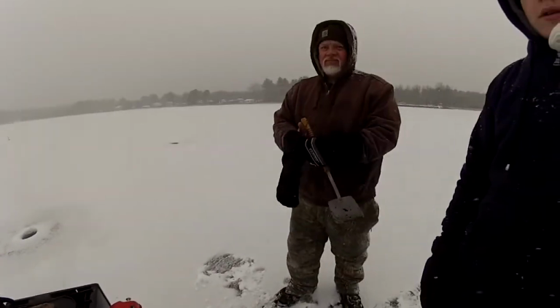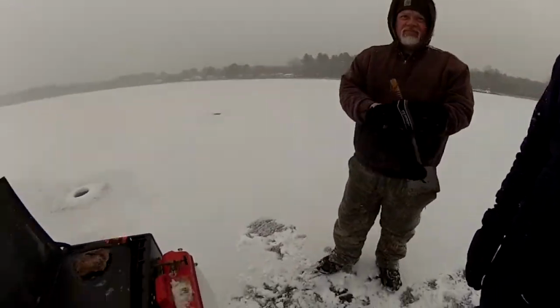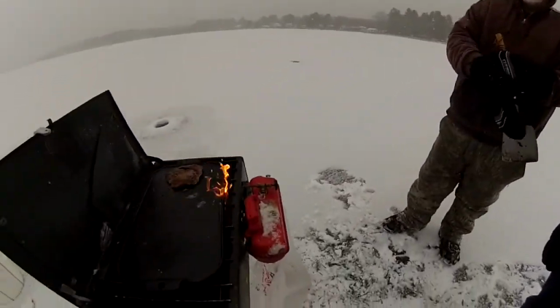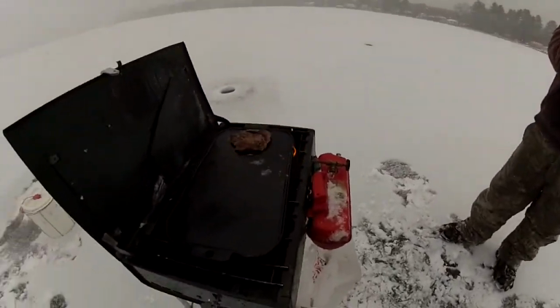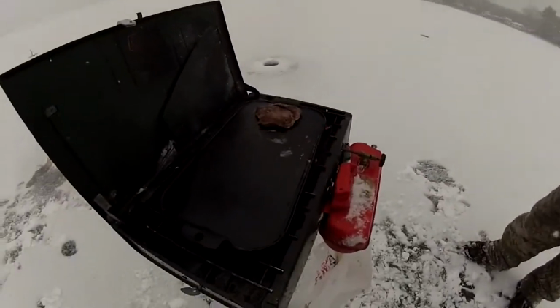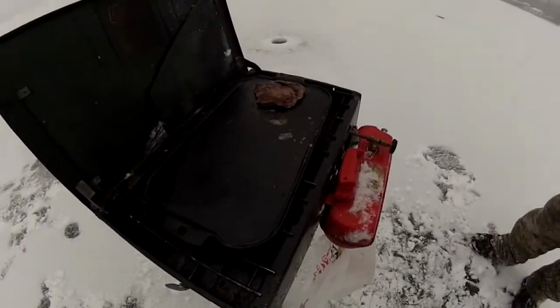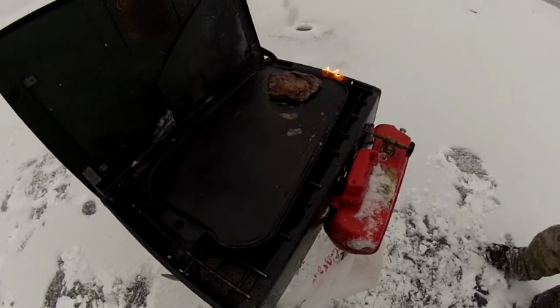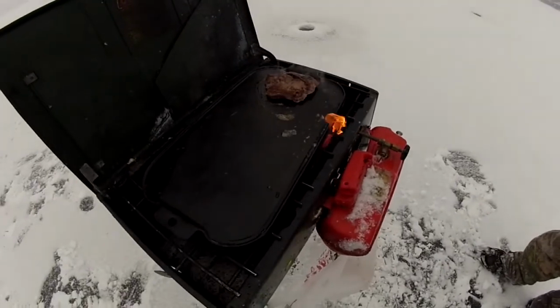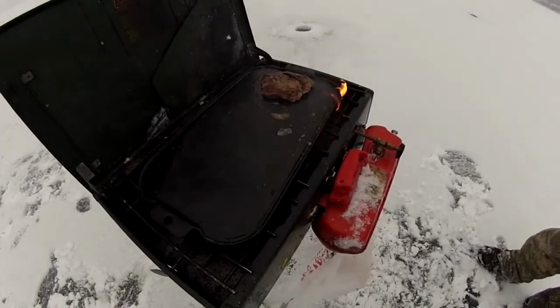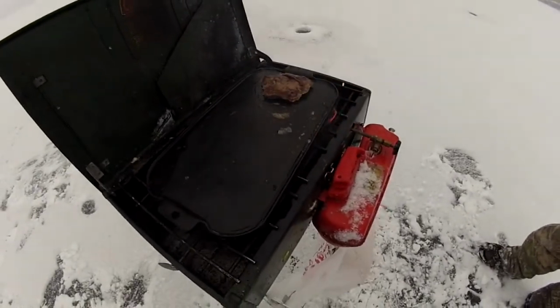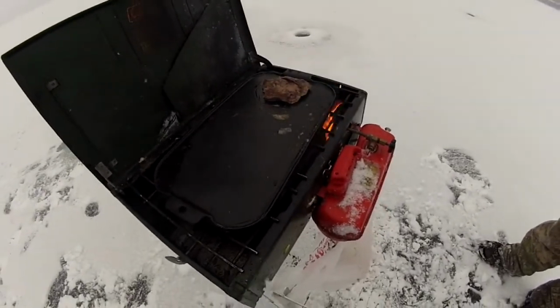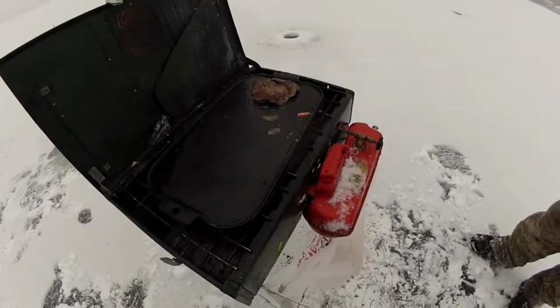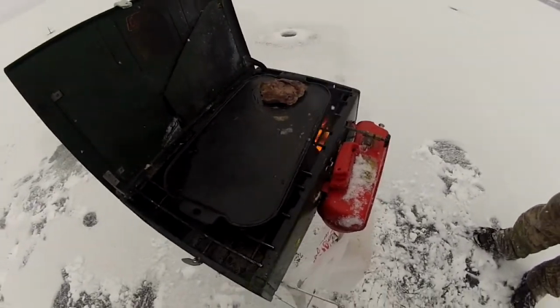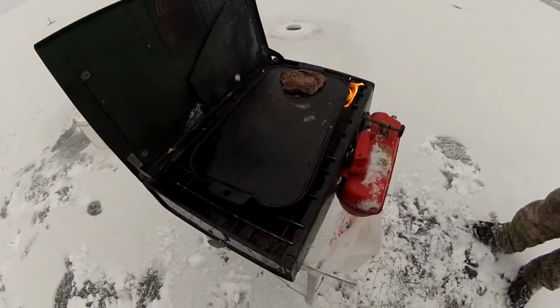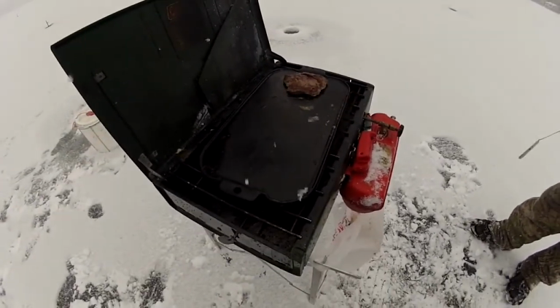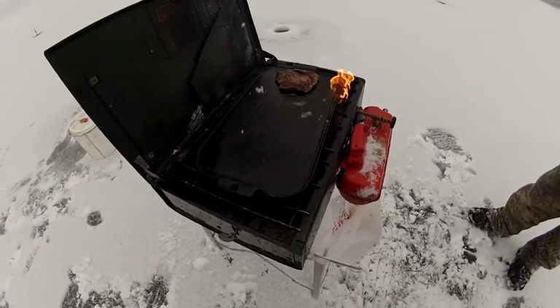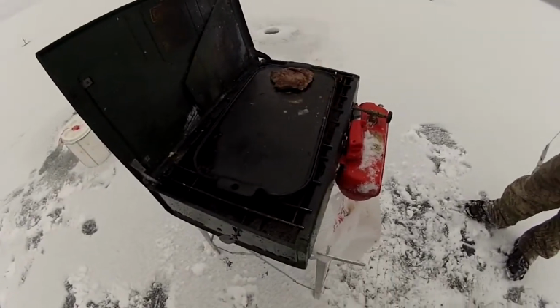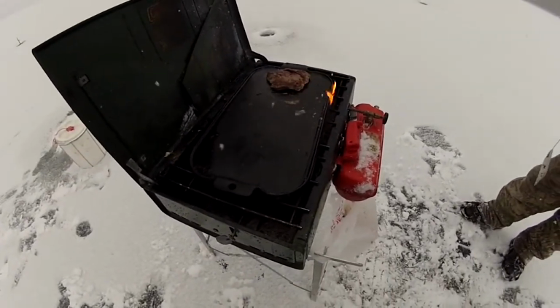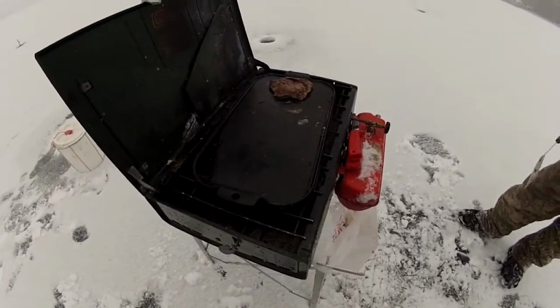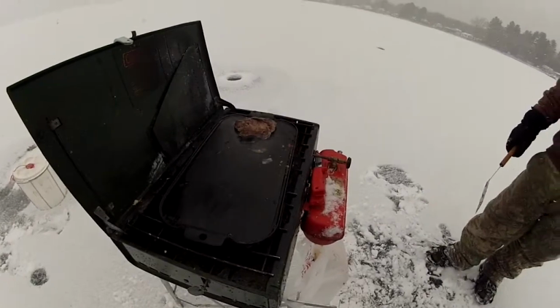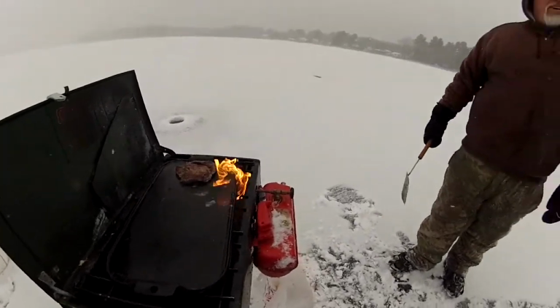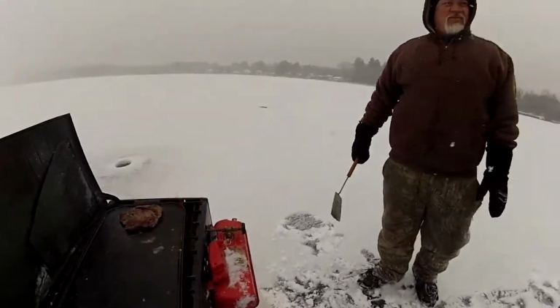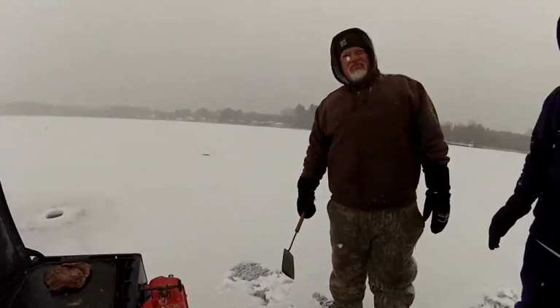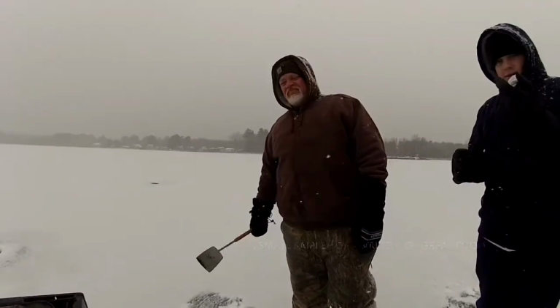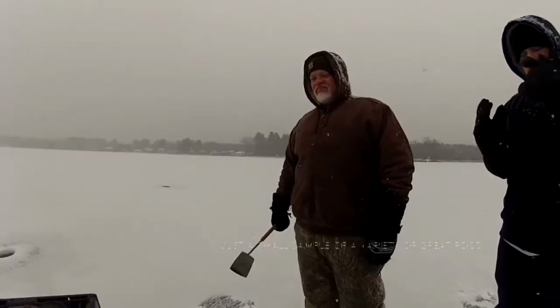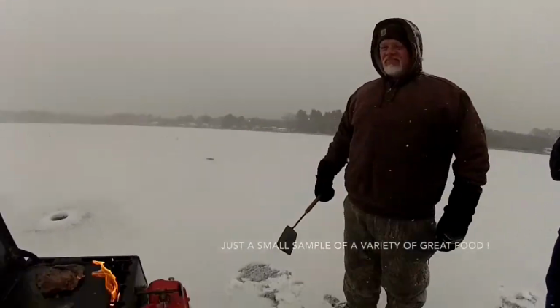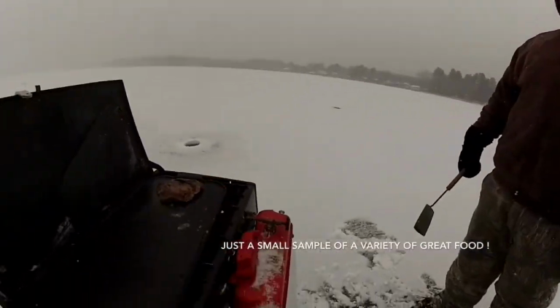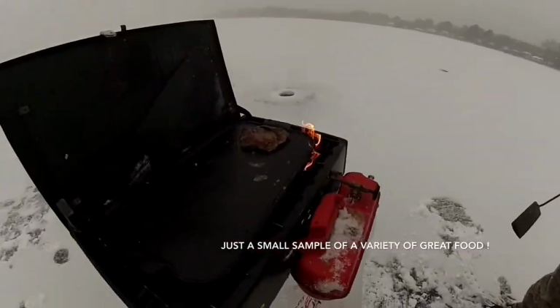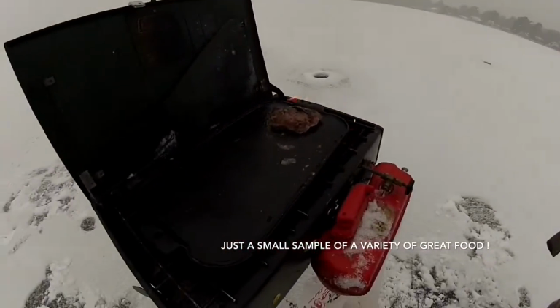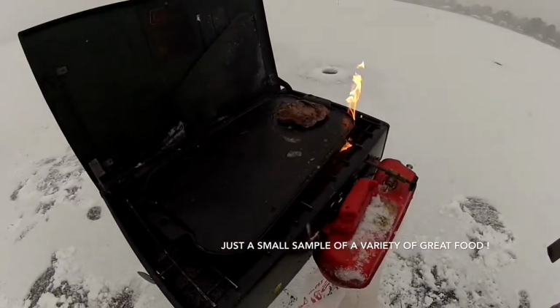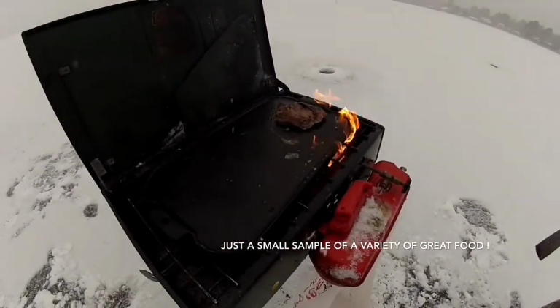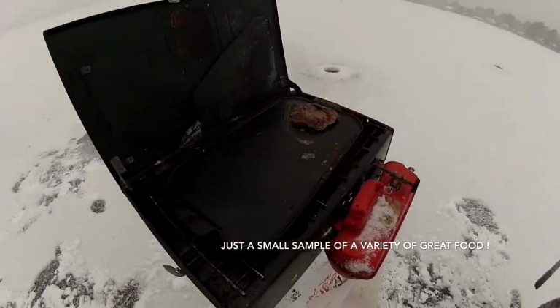Cousin Johnny's cooking up some black bear. Here's a piece of black bear. What part of the bear is that, John? Some back straps. Nice — a little sampler.